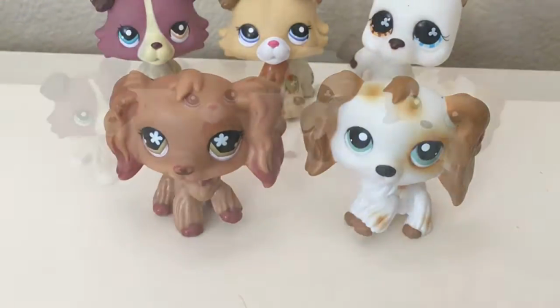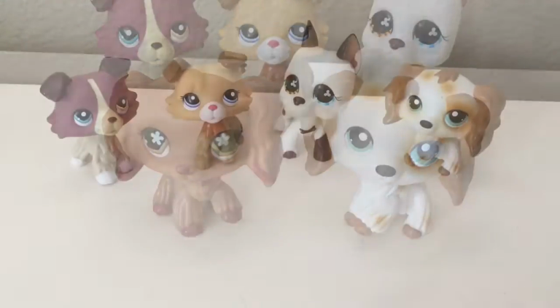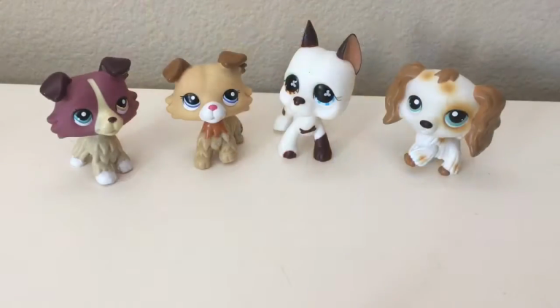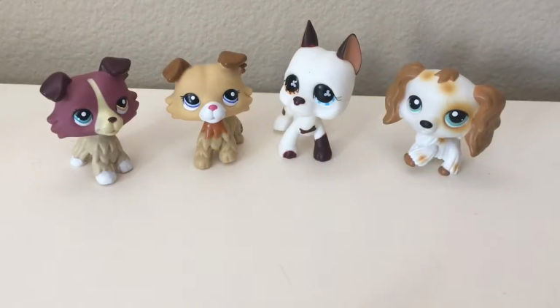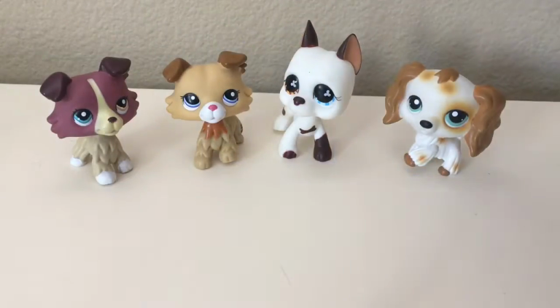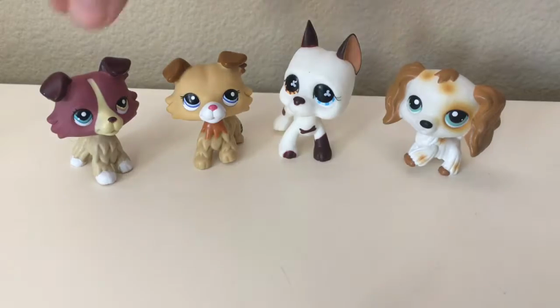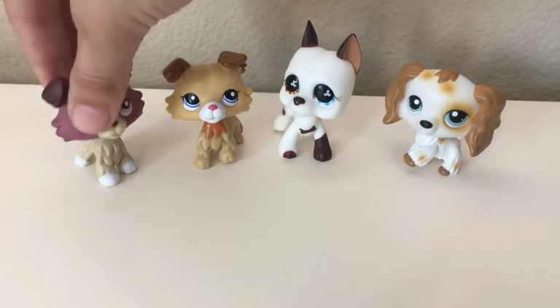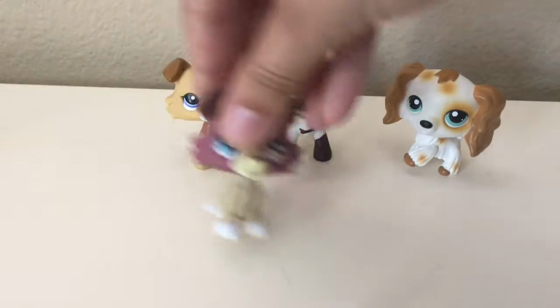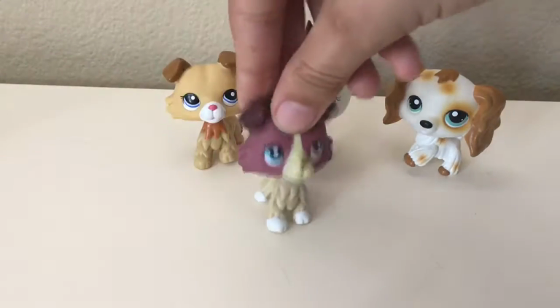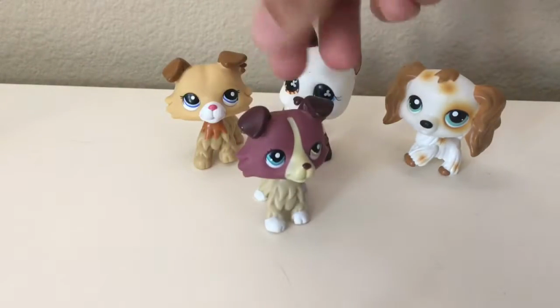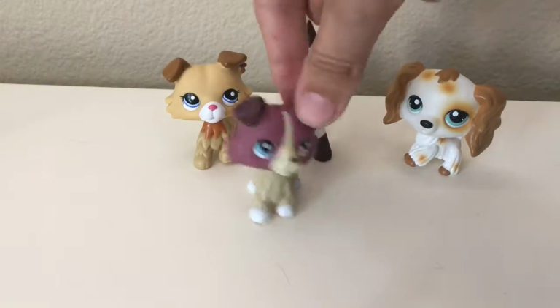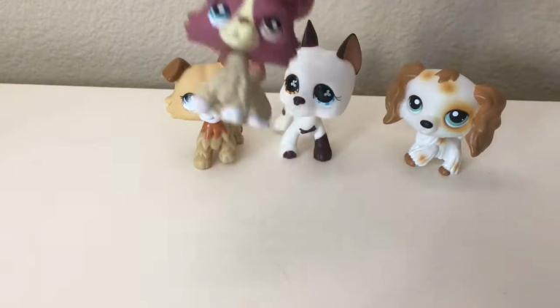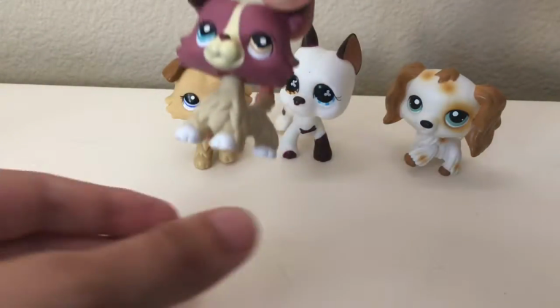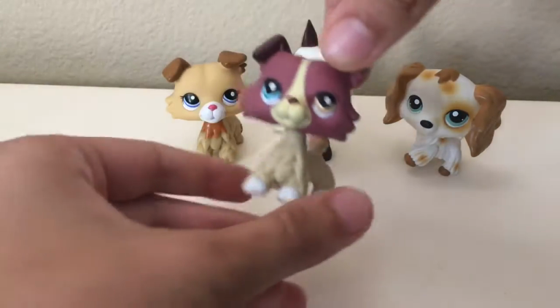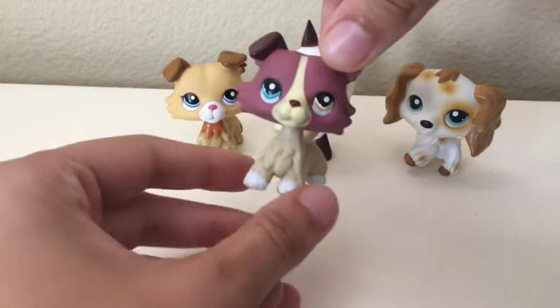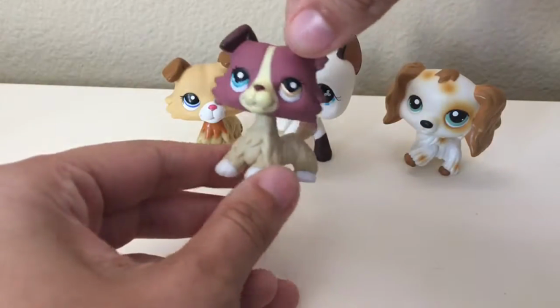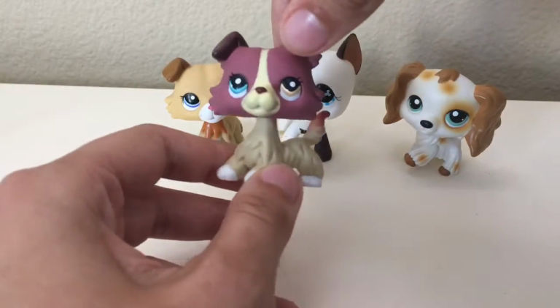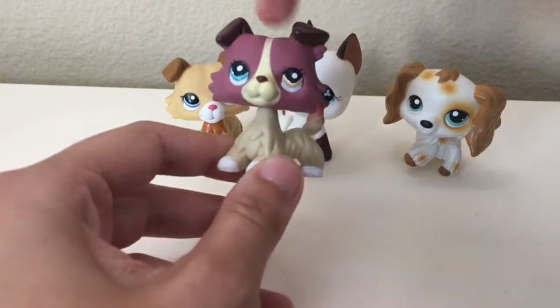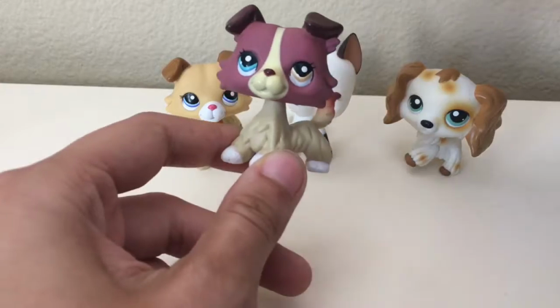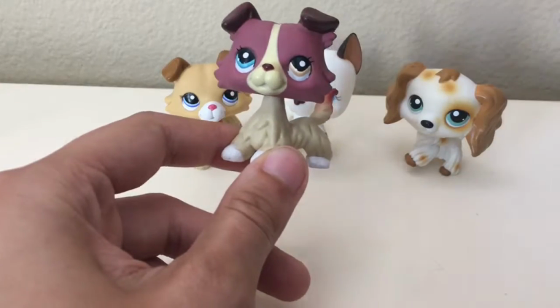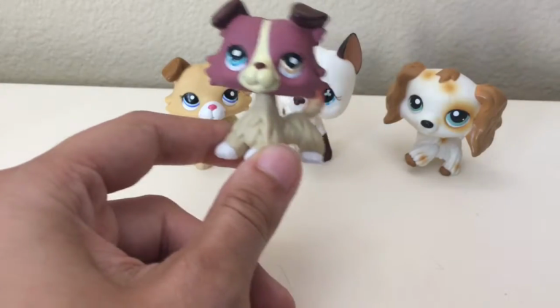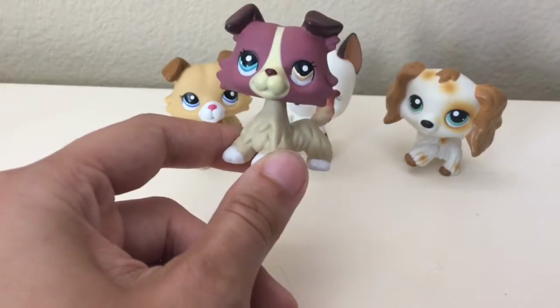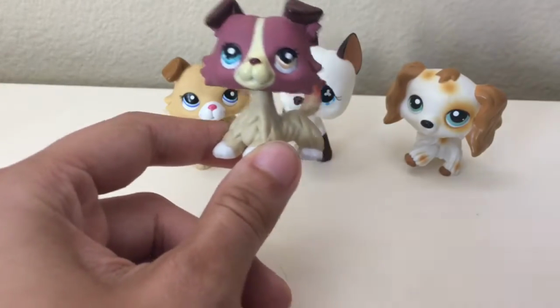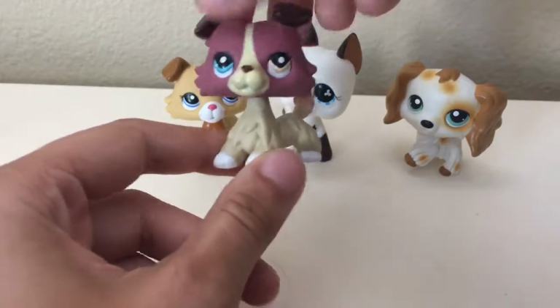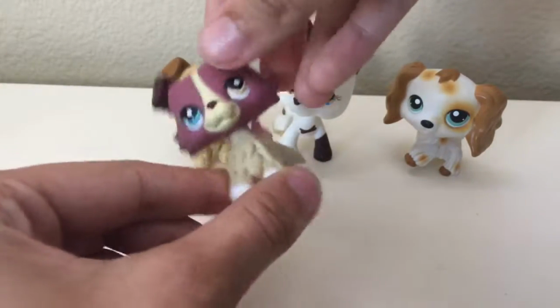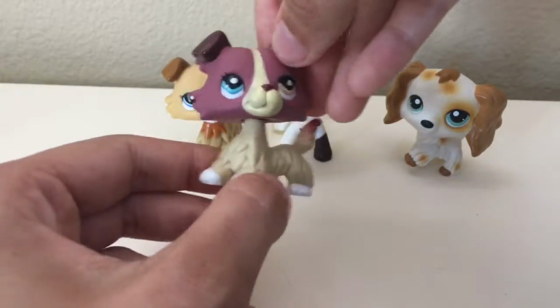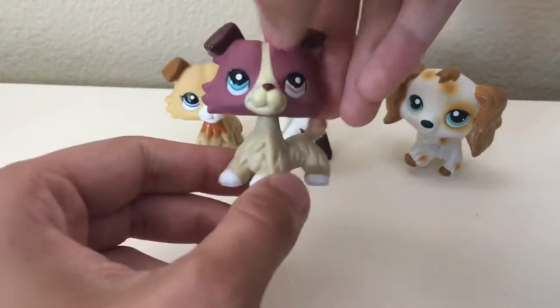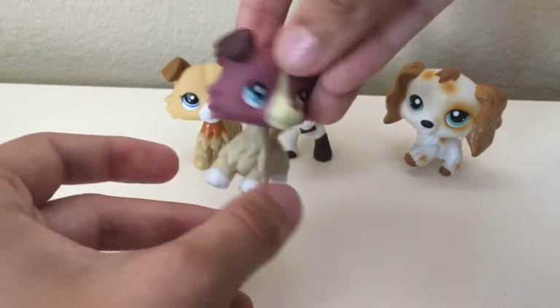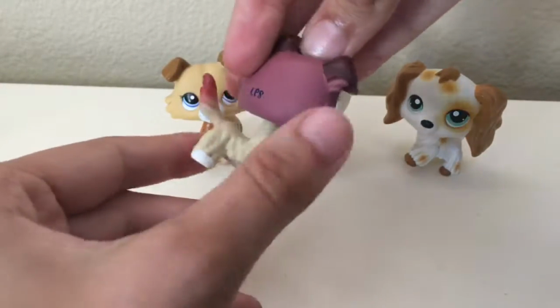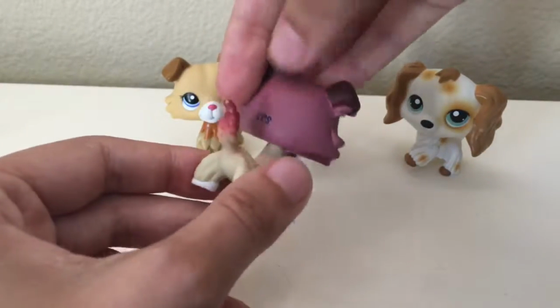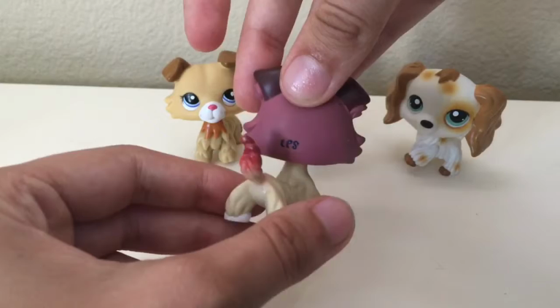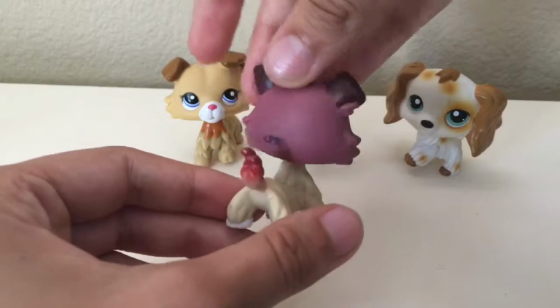I'm gonna show you all the pets again really quick. So we got this Collie — this is the only pet between the four of them that is actually authentic, so that's cool.